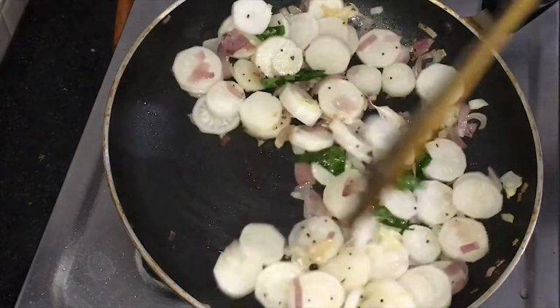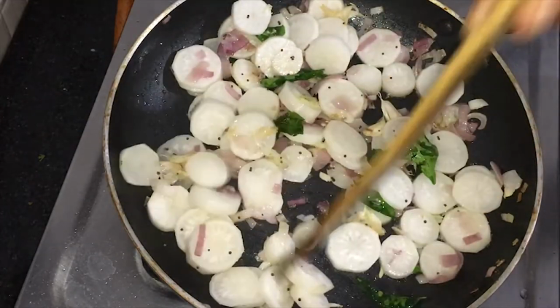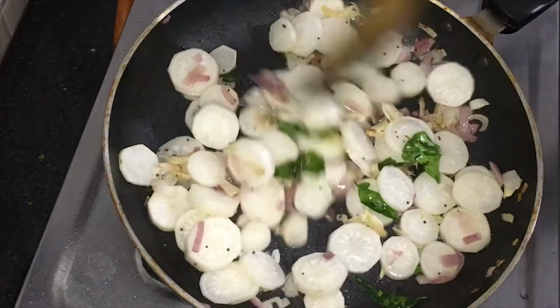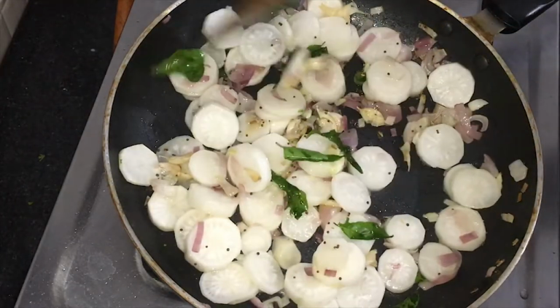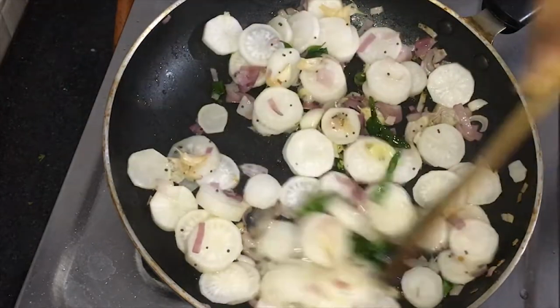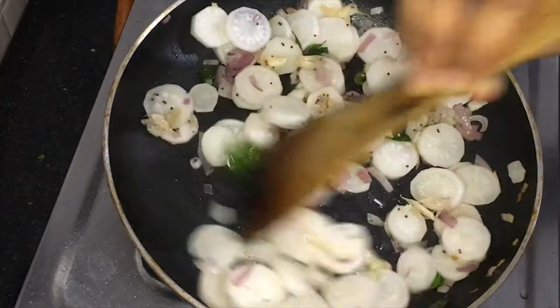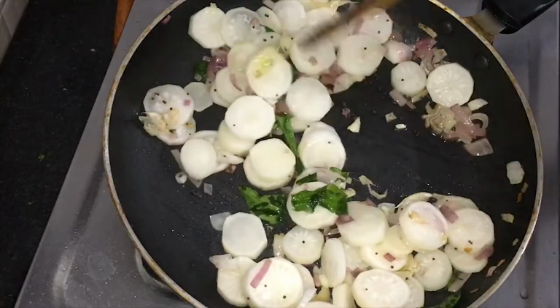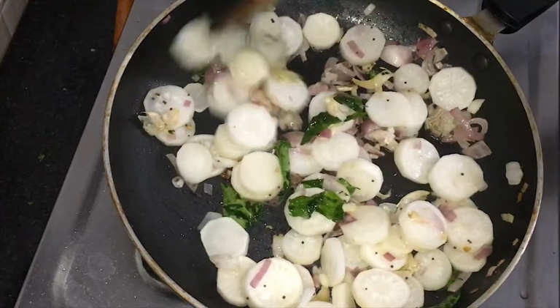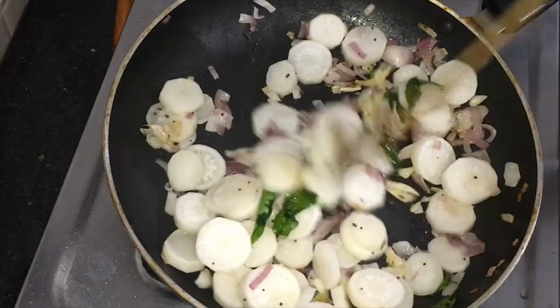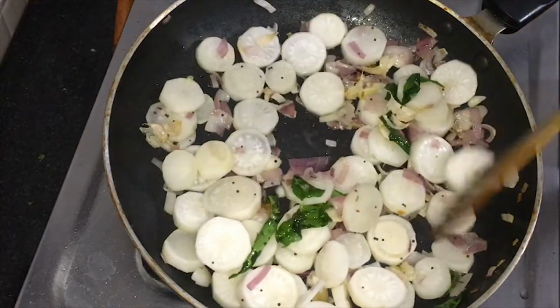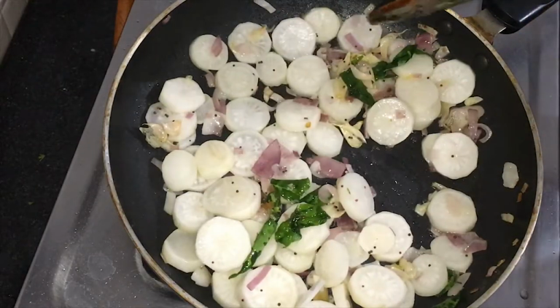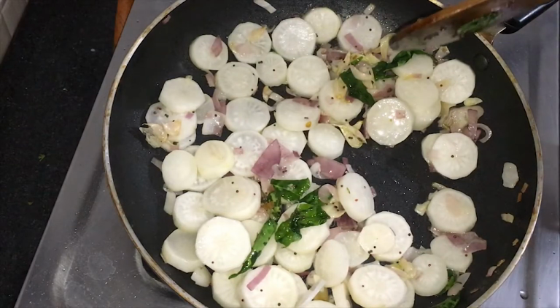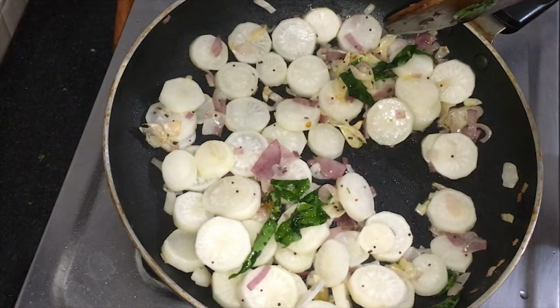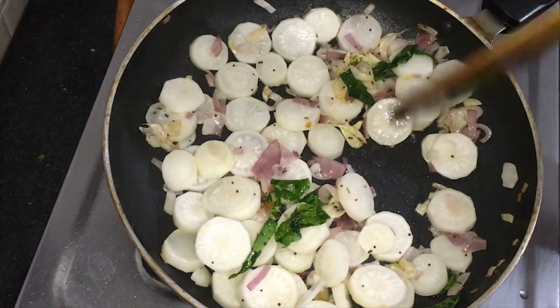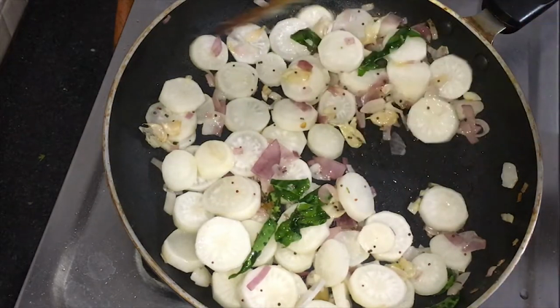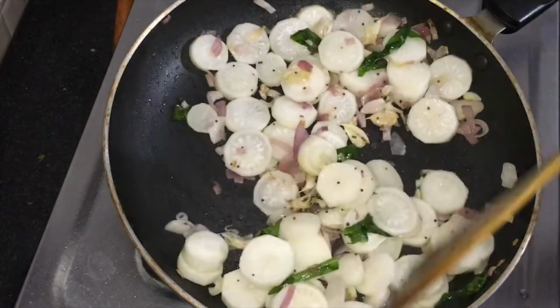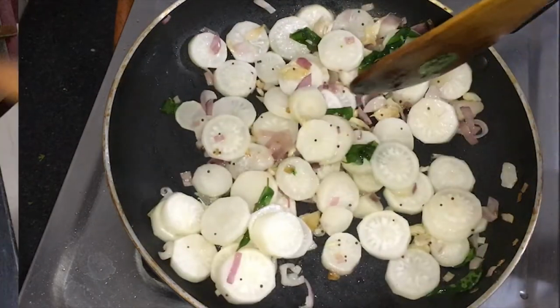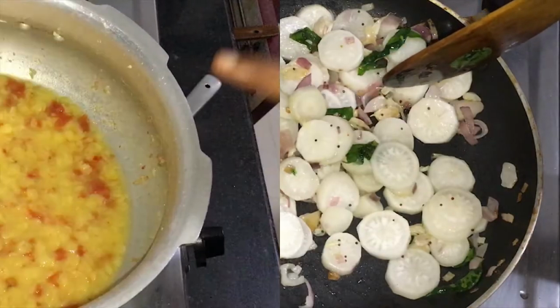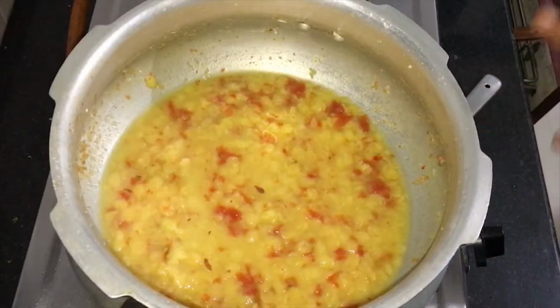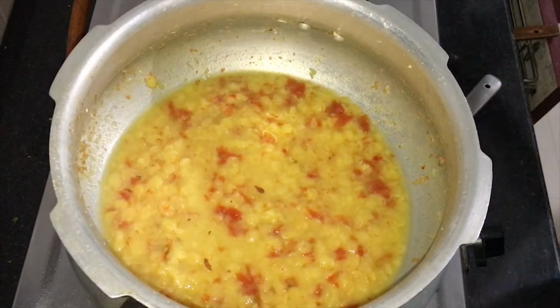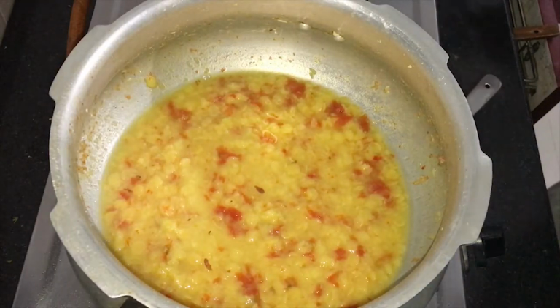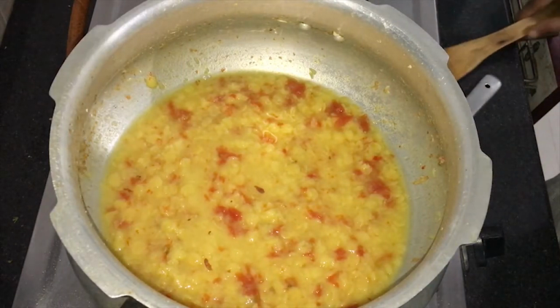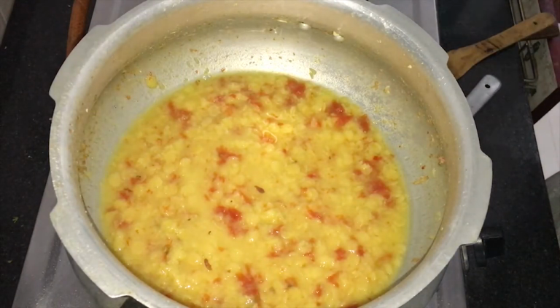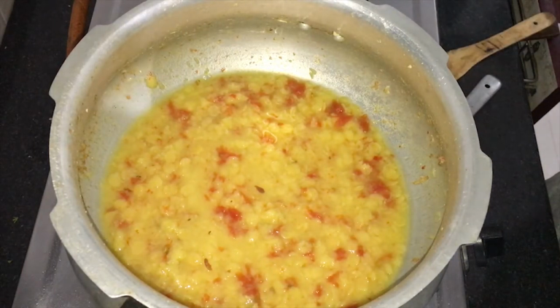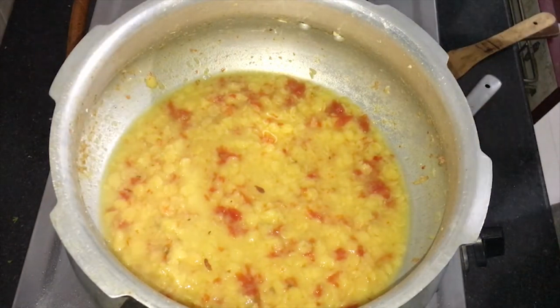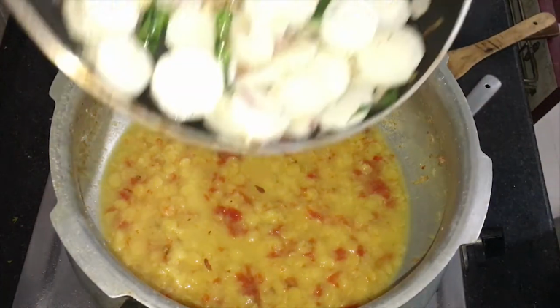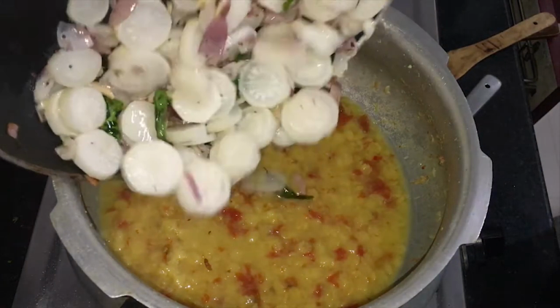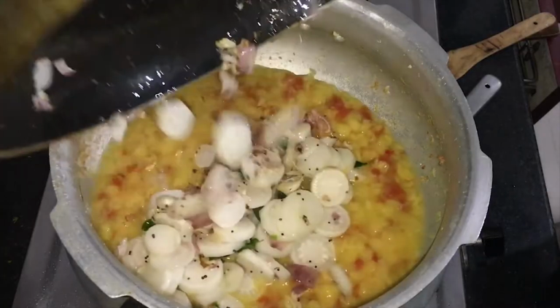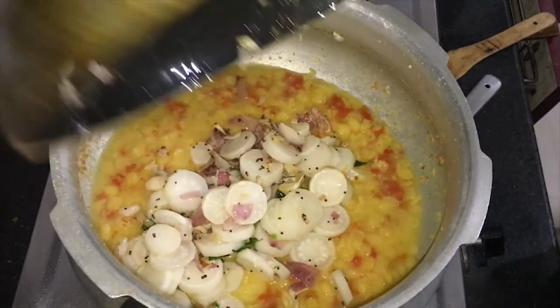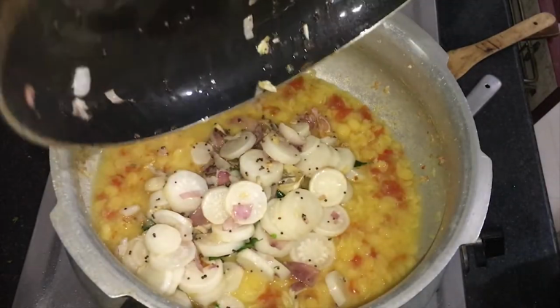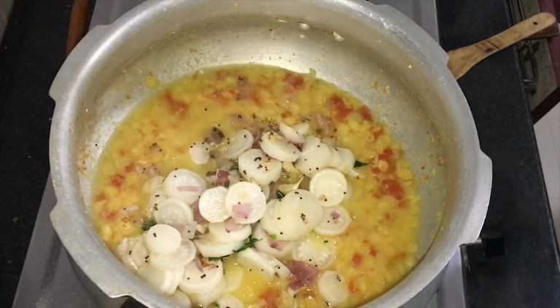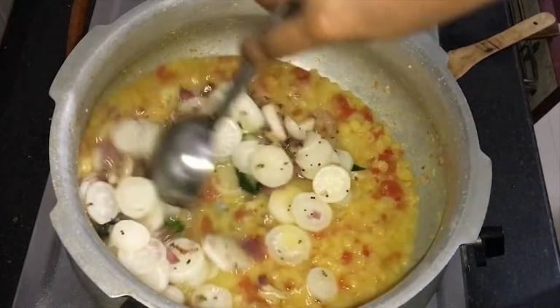We will cook them in a fat frying pan. Put it on the pan. We will mix the whole pan.